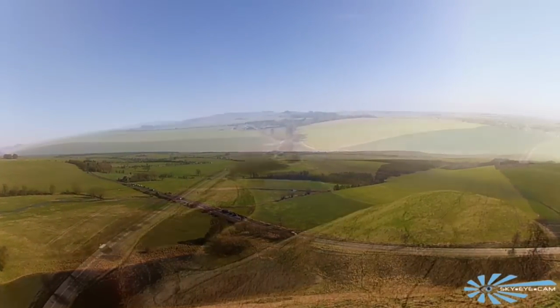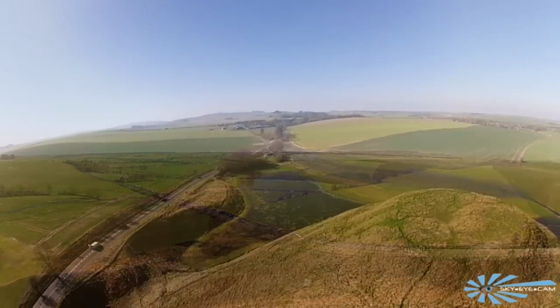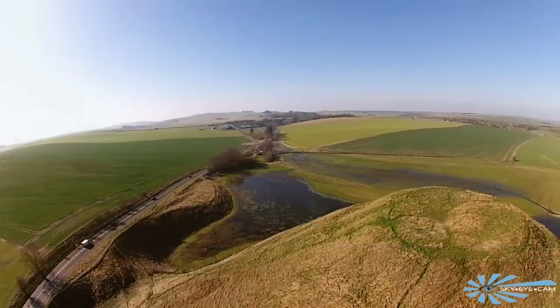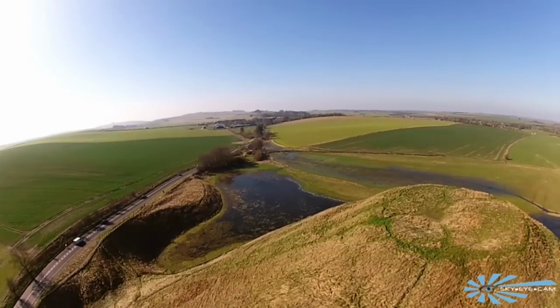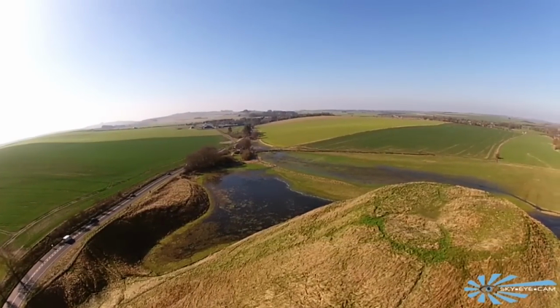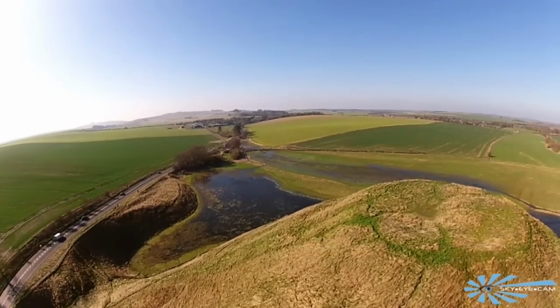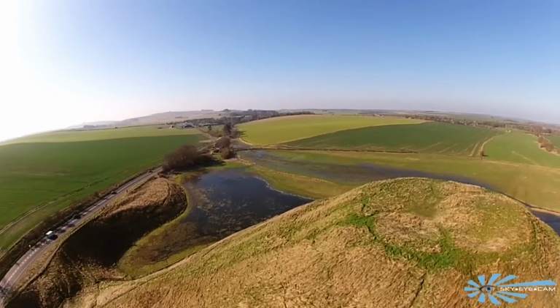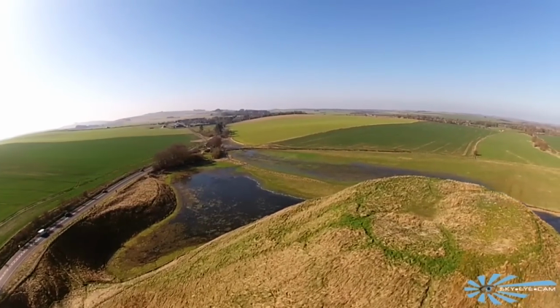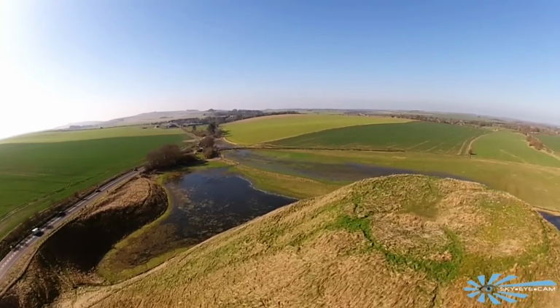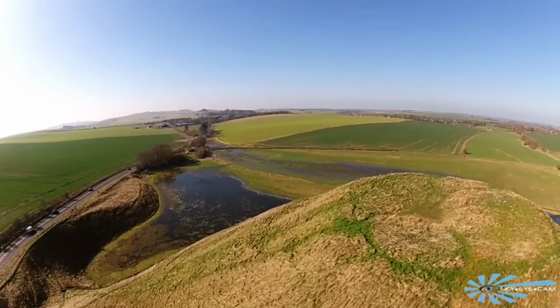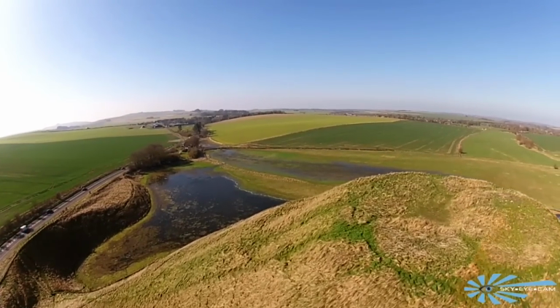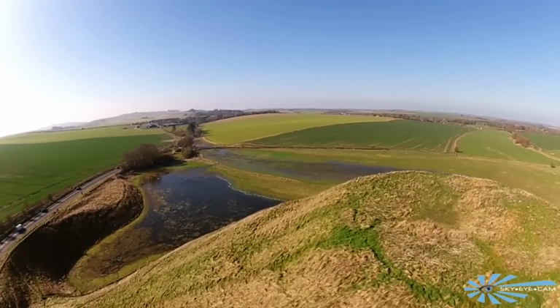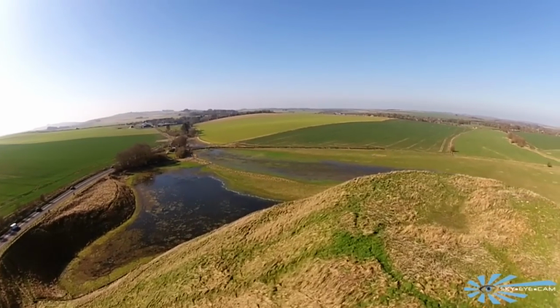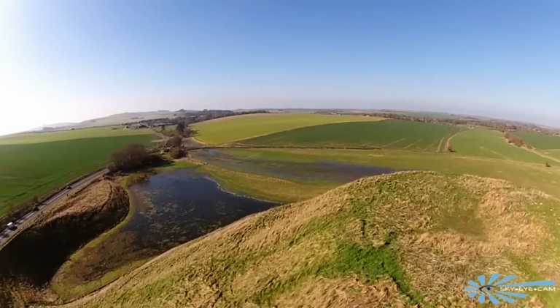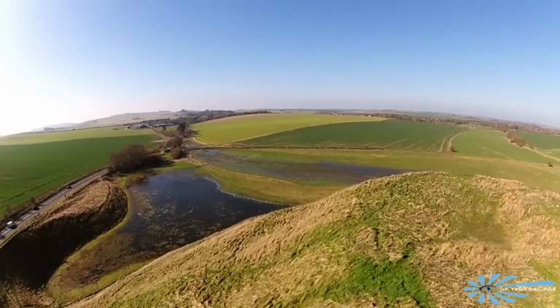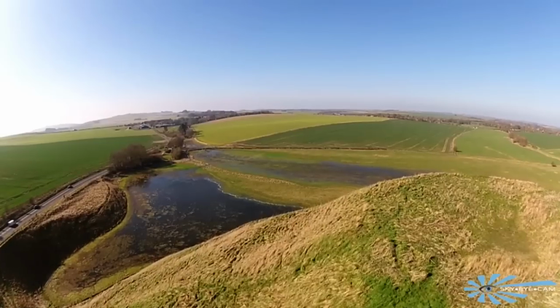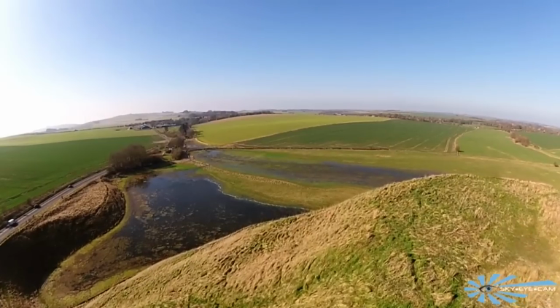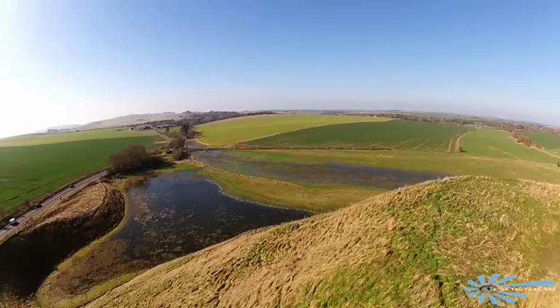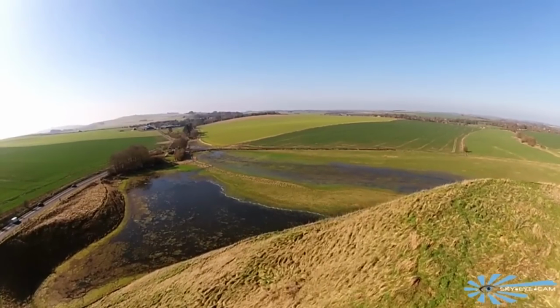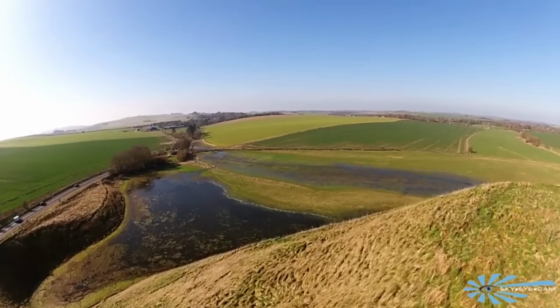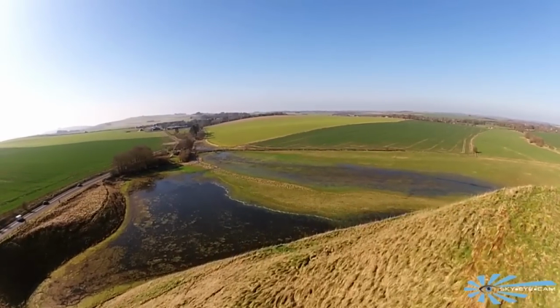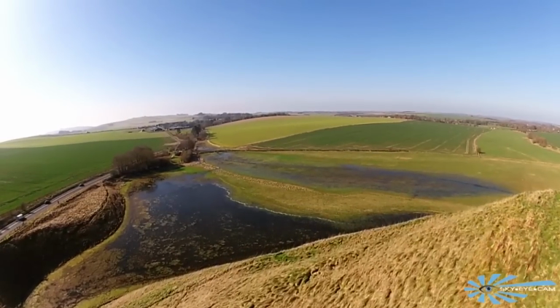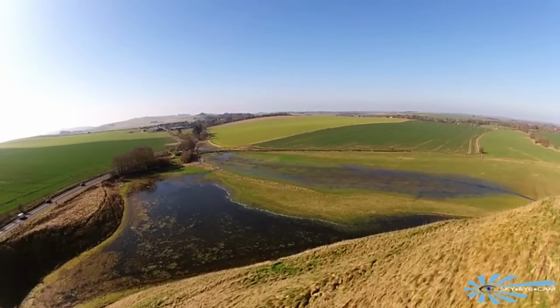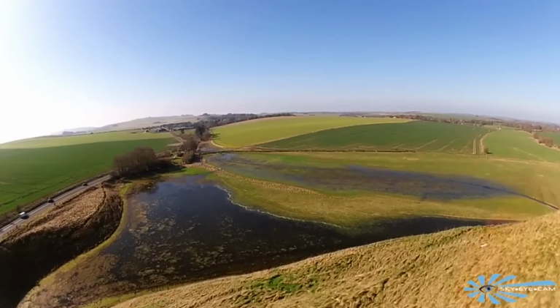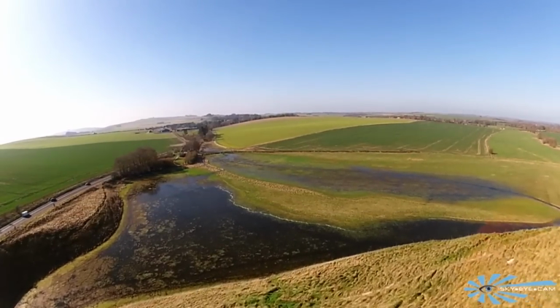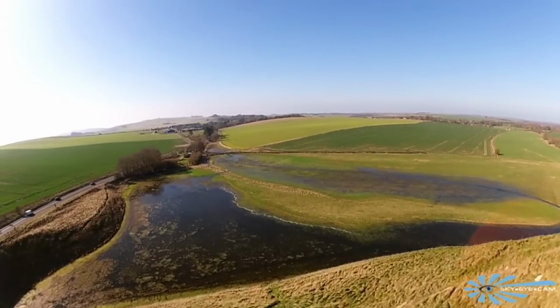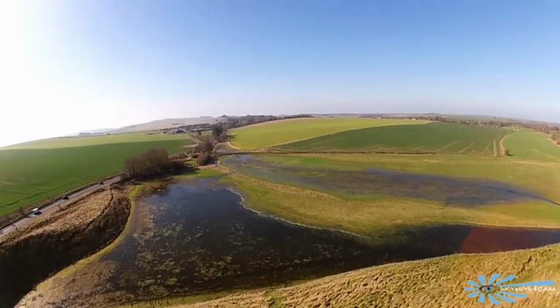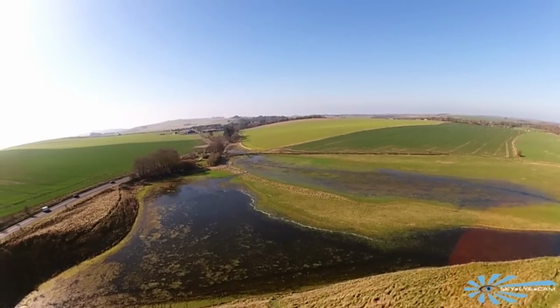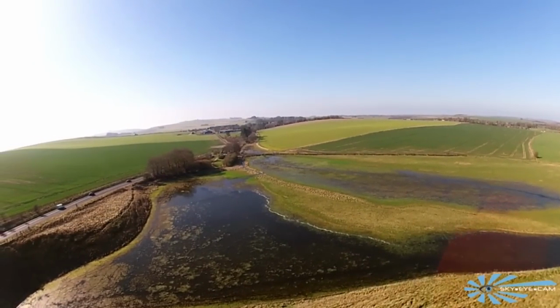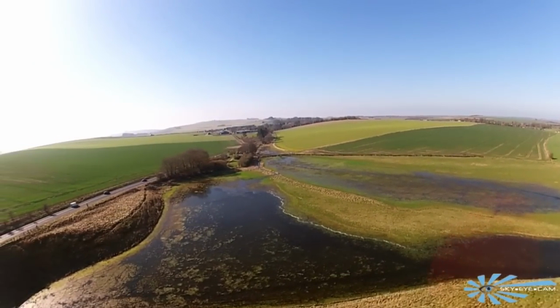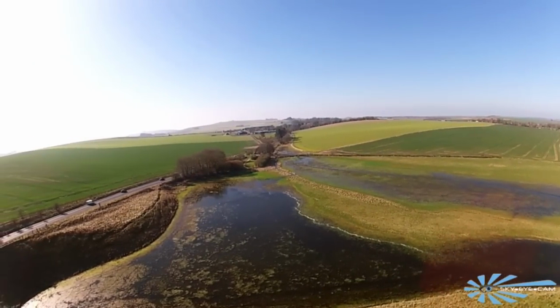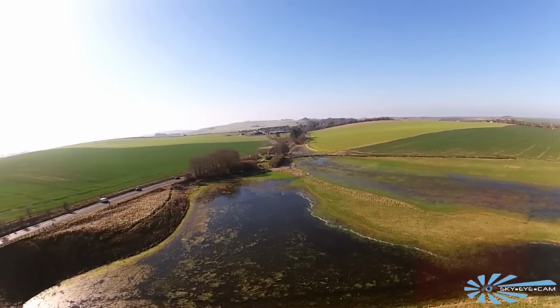The vegetation on Silbury Hill is species rich and unique, so in 1965 it was designated a site of special scientific interest.